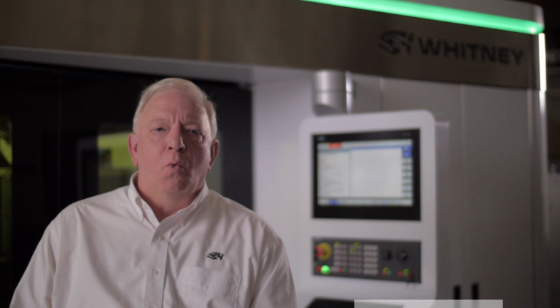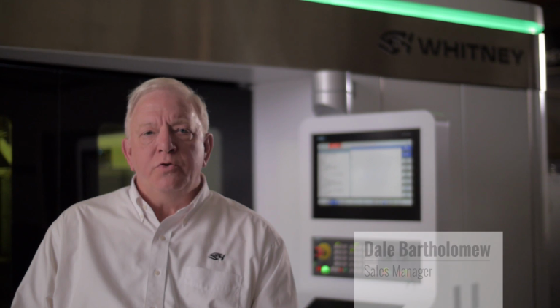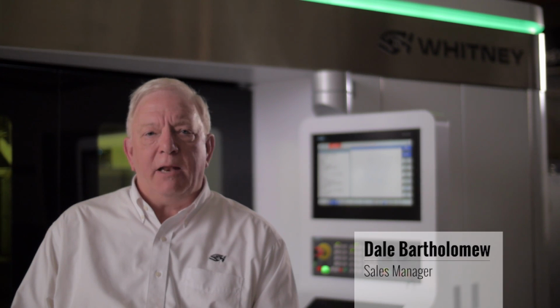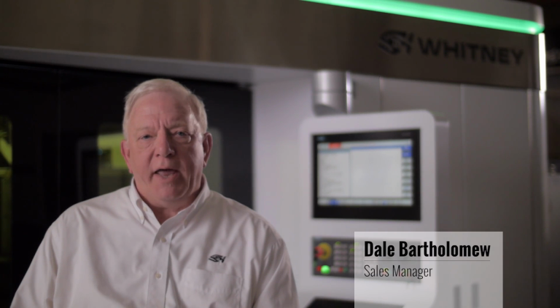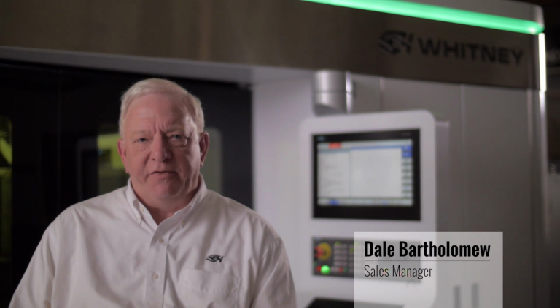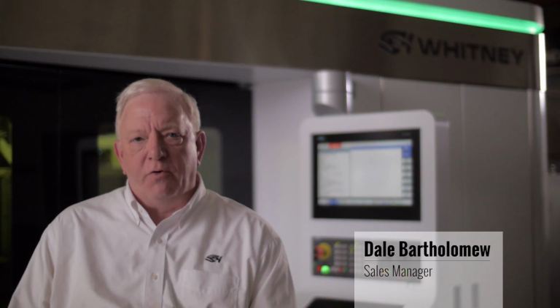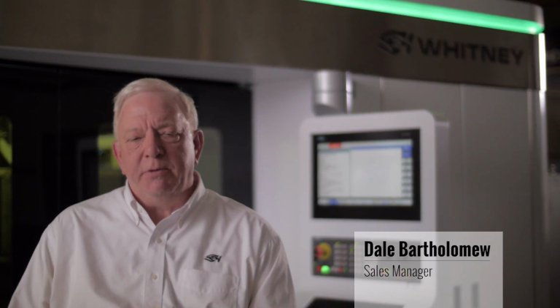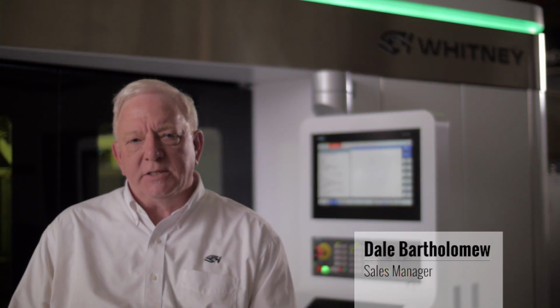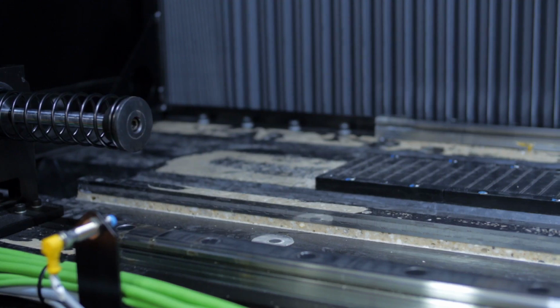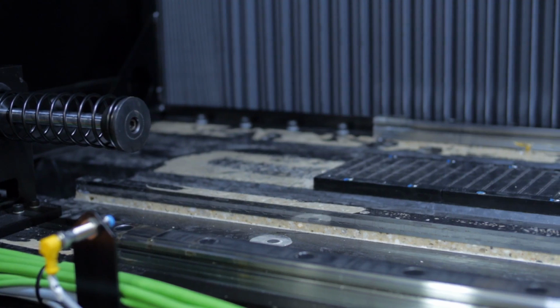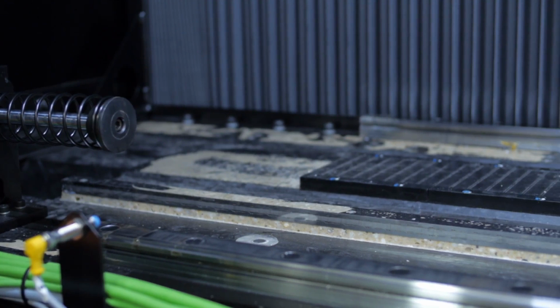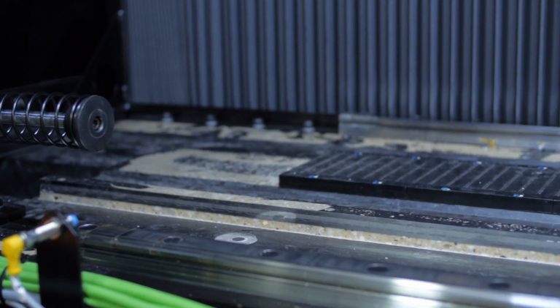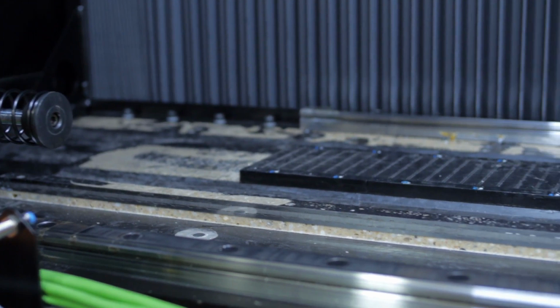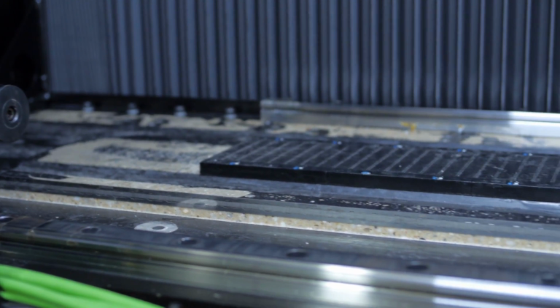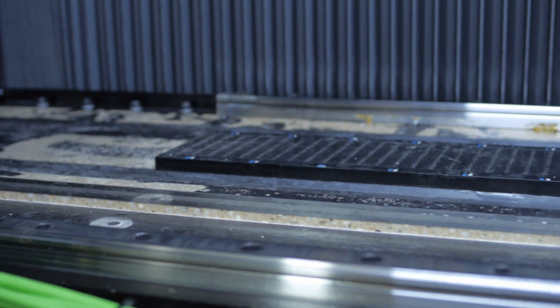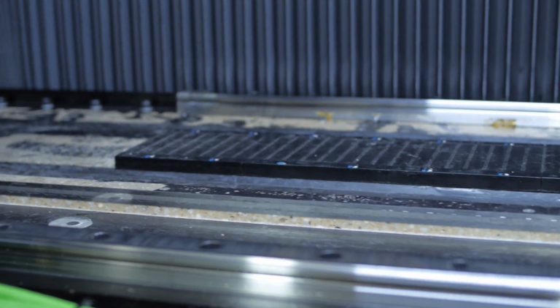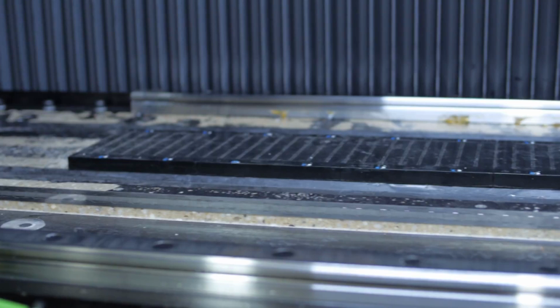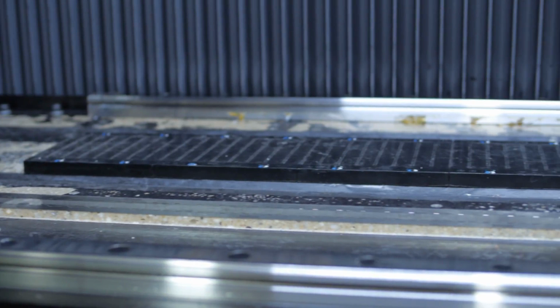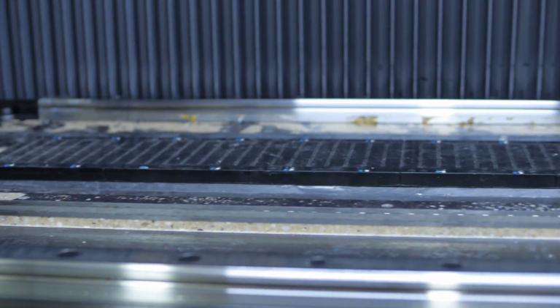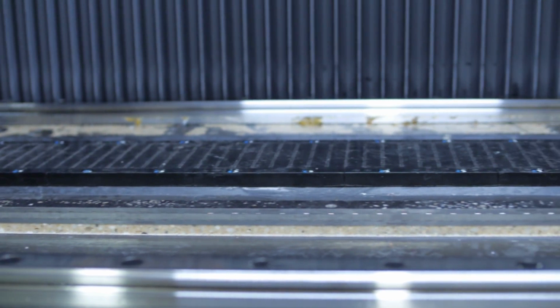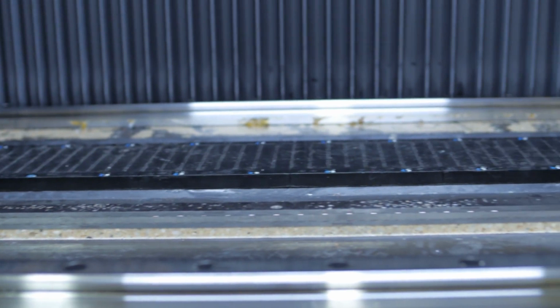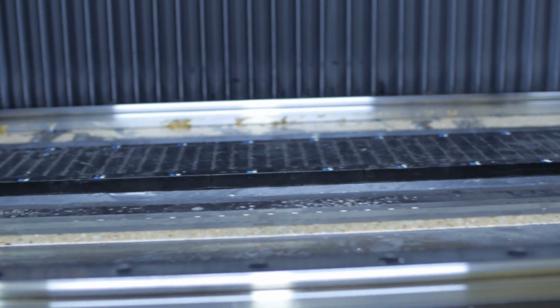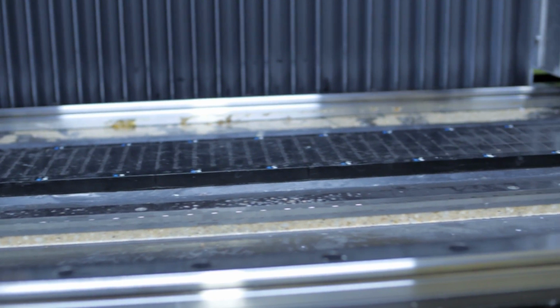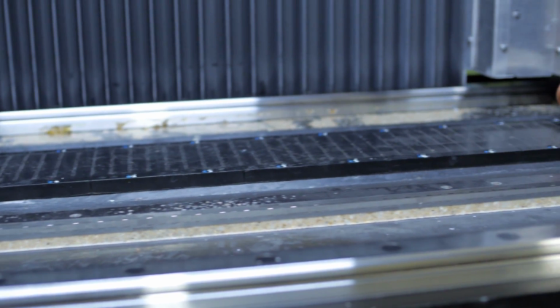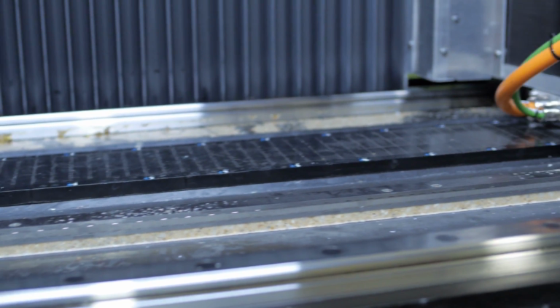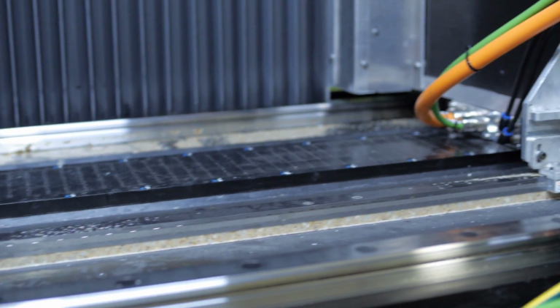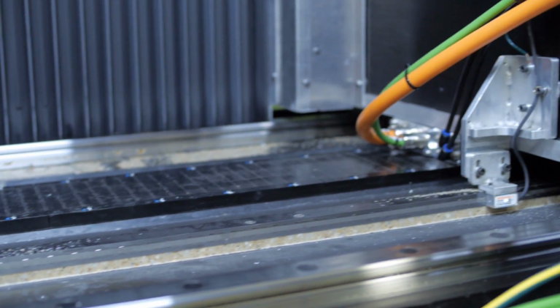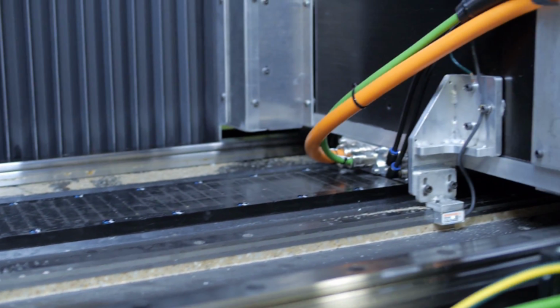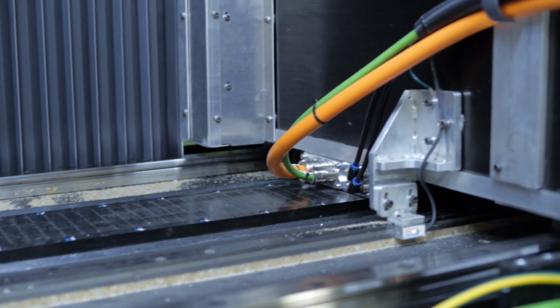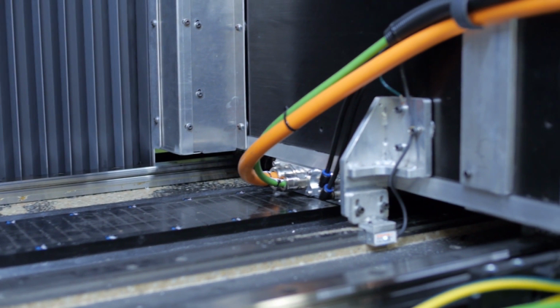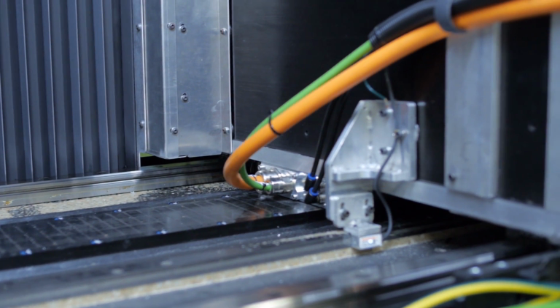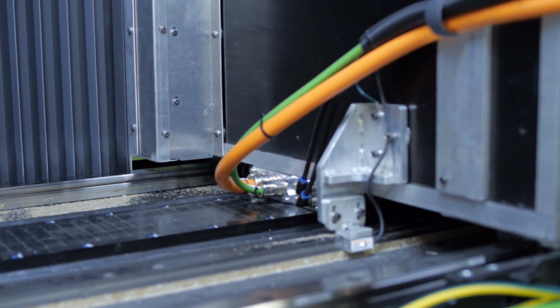Whitney uses polymer granite instead of steel for our machine bases. Polymer granite is heavier and more rigid and not susceptible to any kind of thermal changes. This makes our machine much more reliable and much more stable at the high speeds and high accelerations that we can achieve.